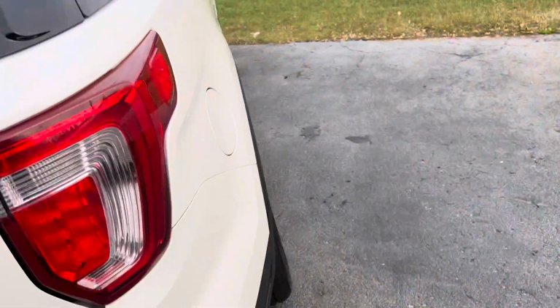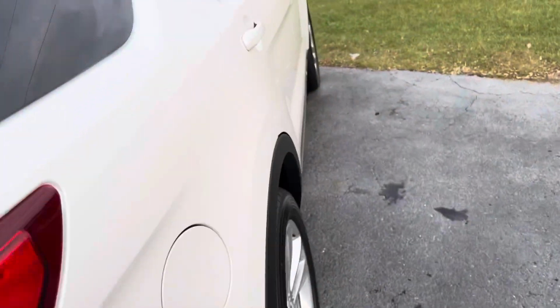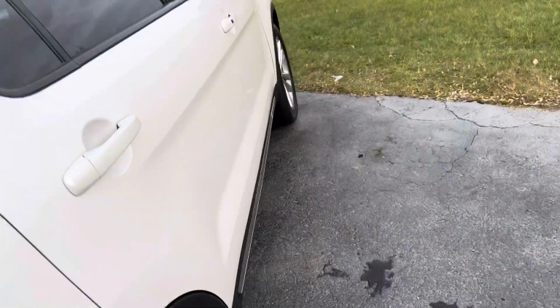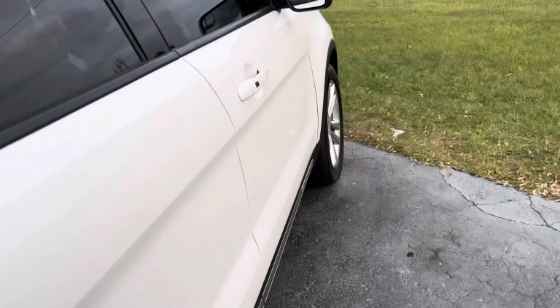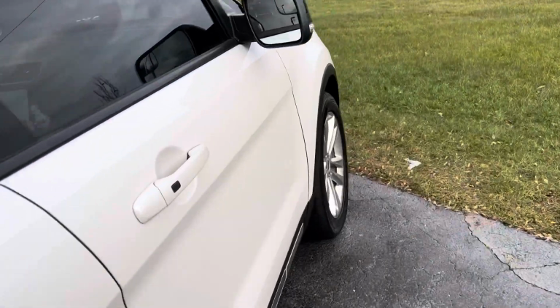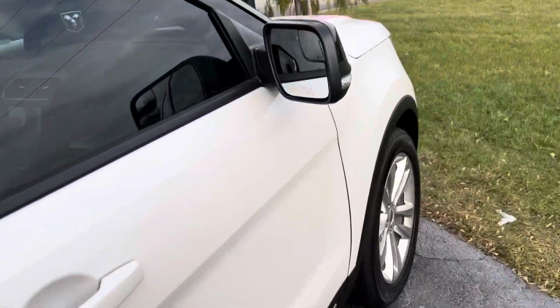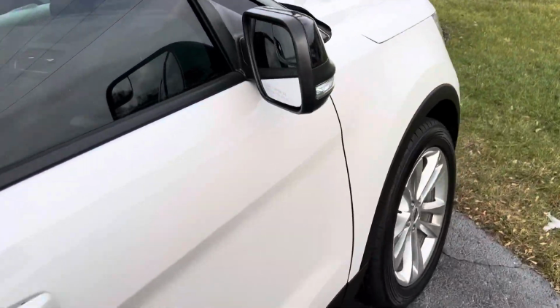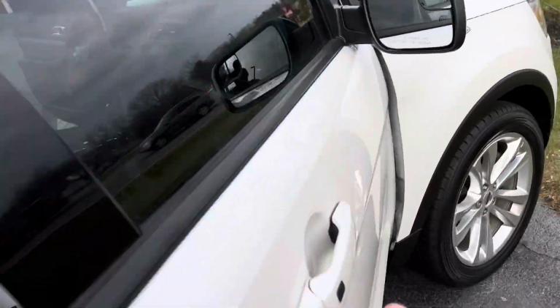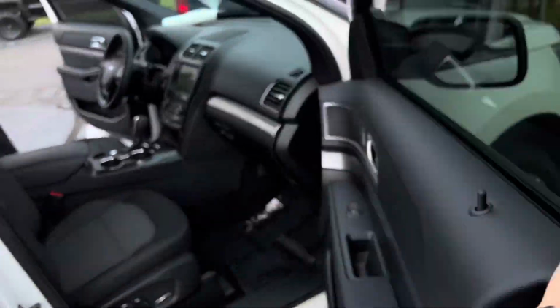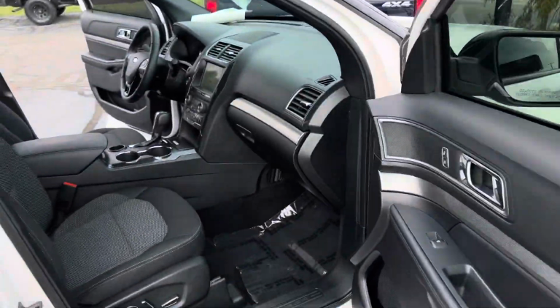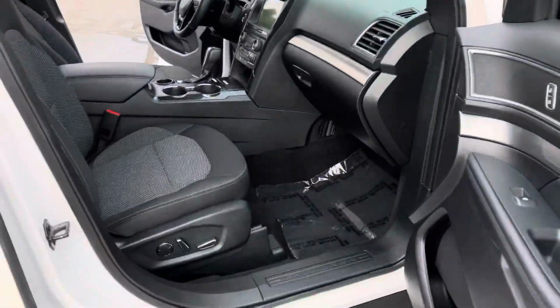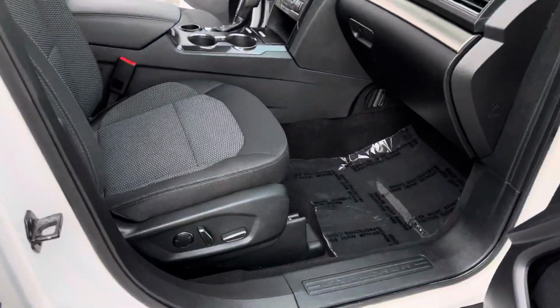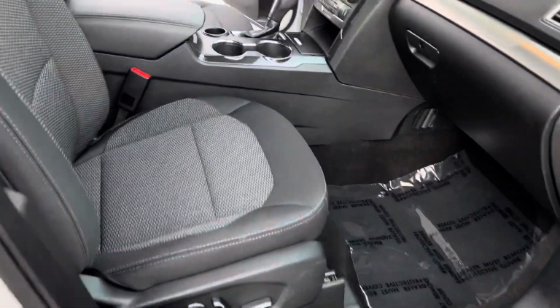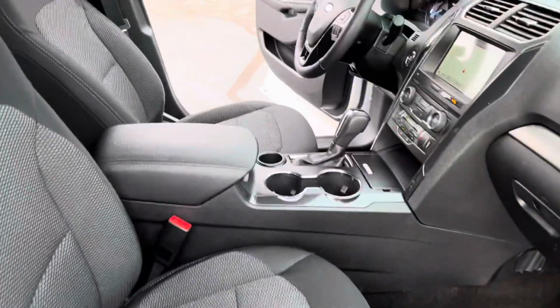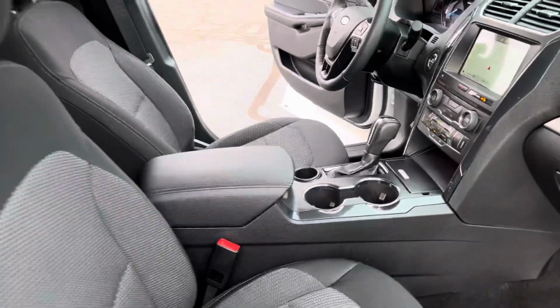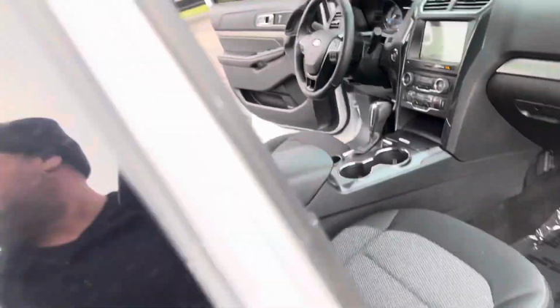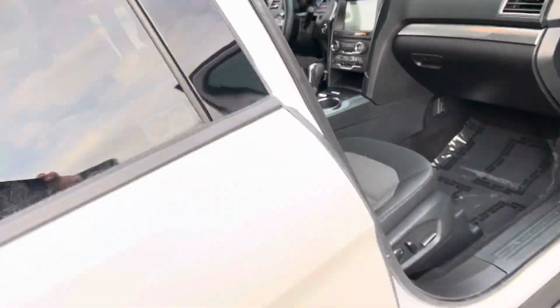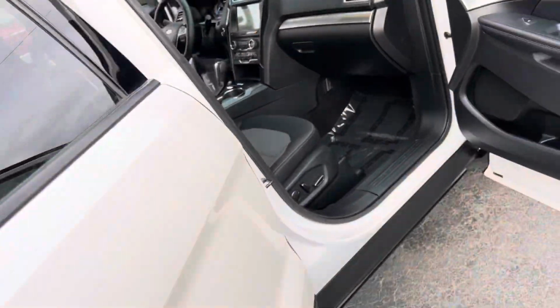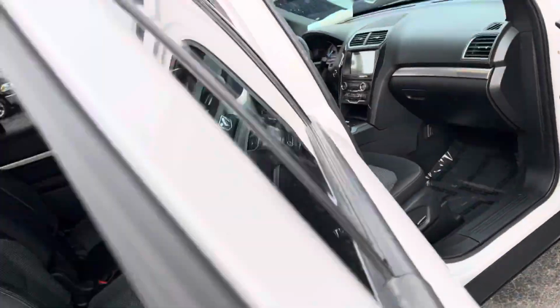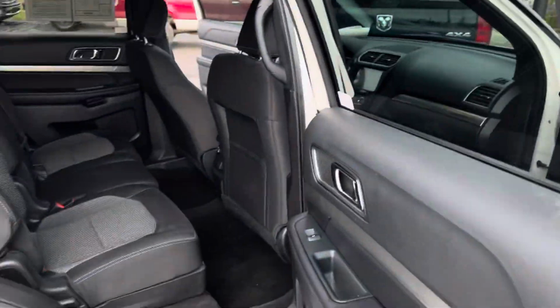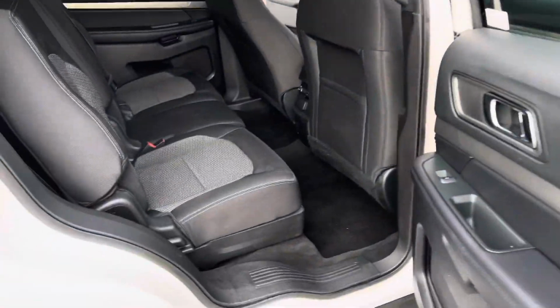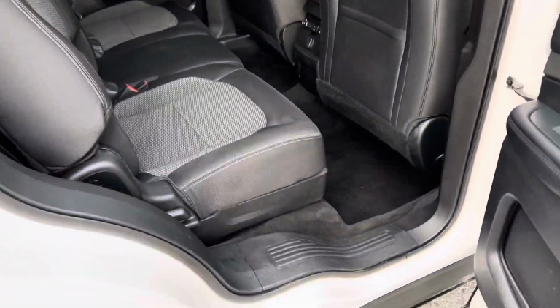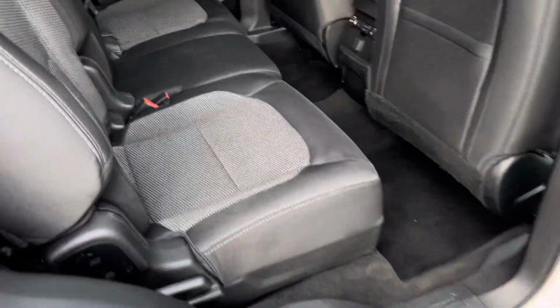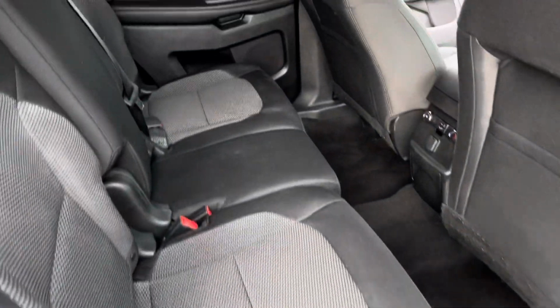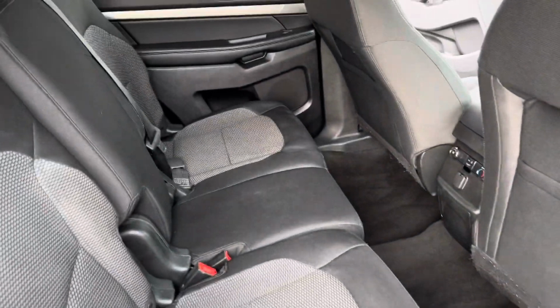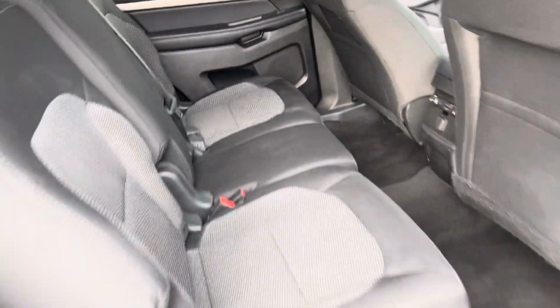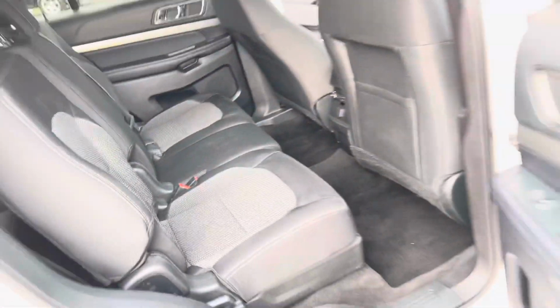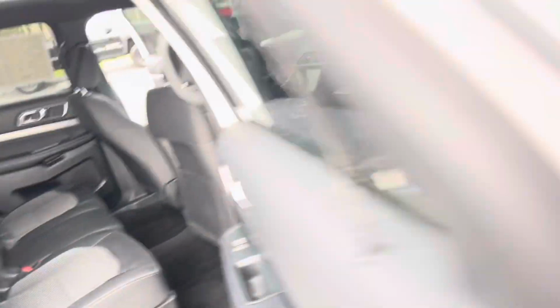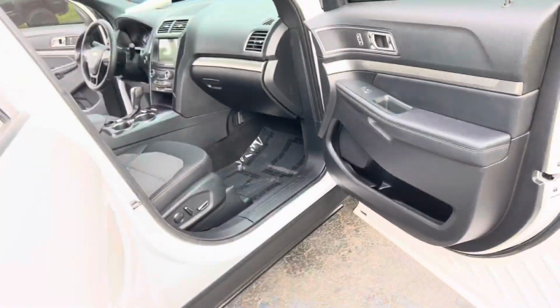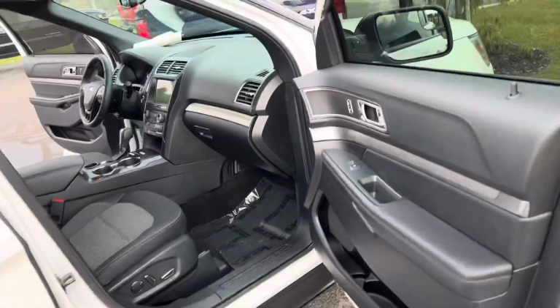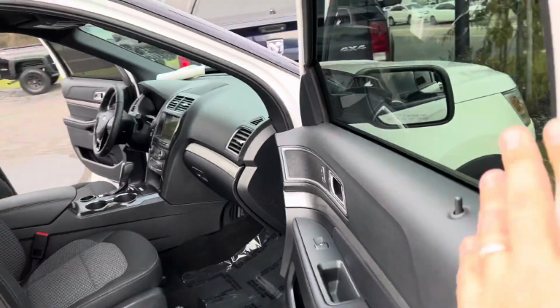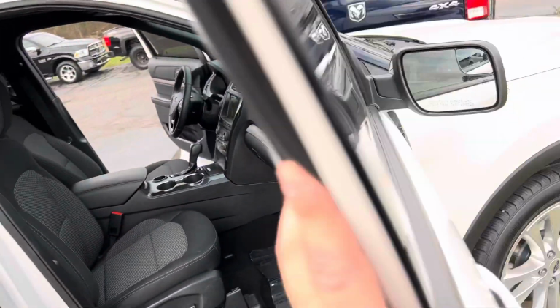This is the front wheel drive model. You can get these in four wheel drive — or technically all wheel drive — but this is the front wheel version. Dual power seats. This is very, very well equipped. Rear heat and climate control in the back.